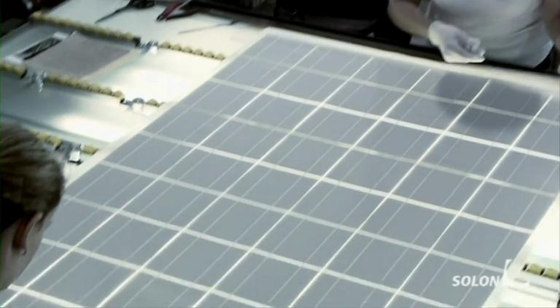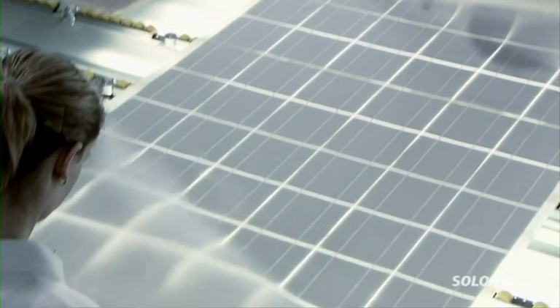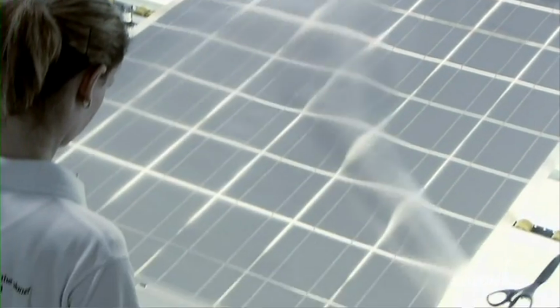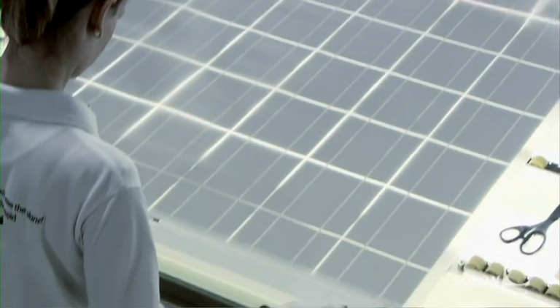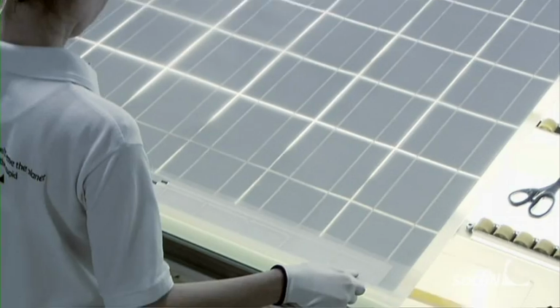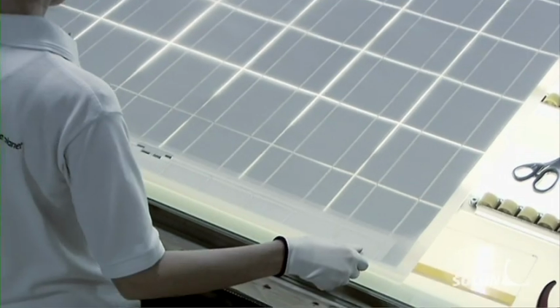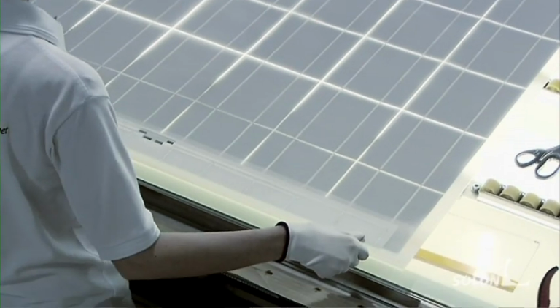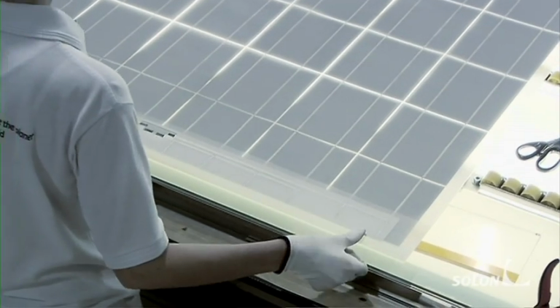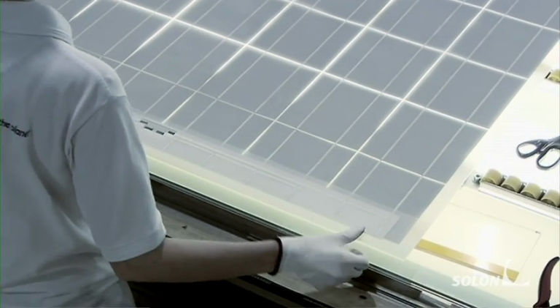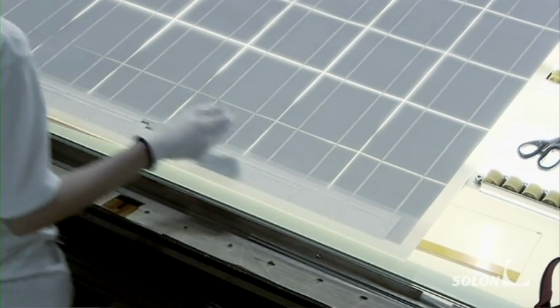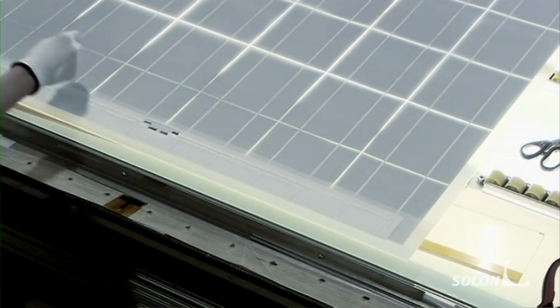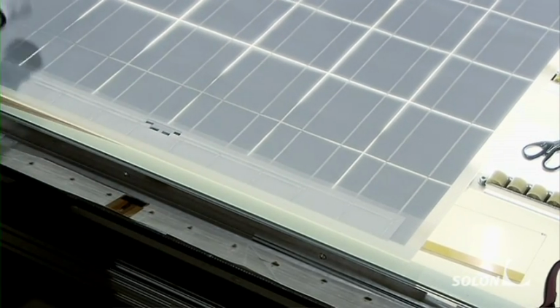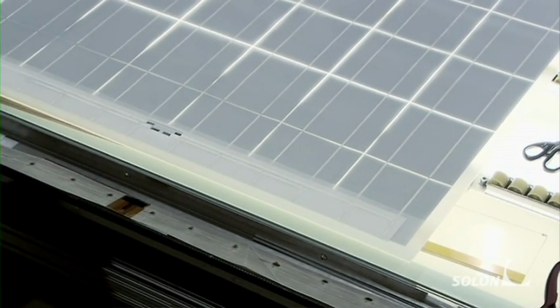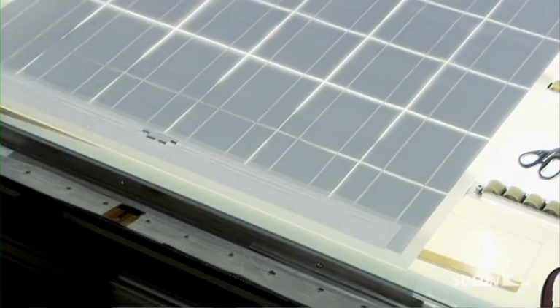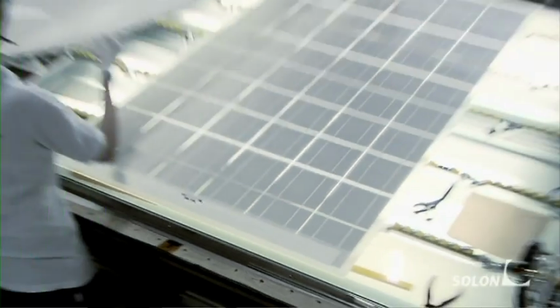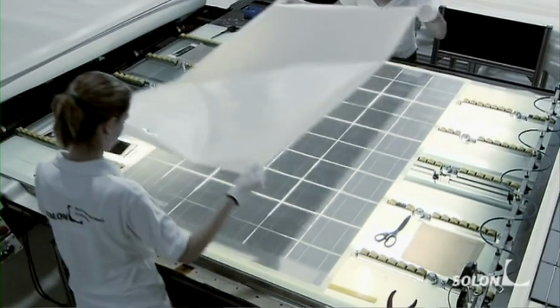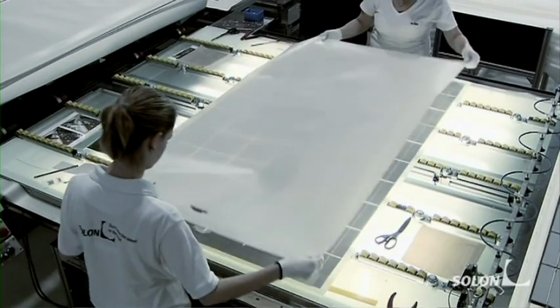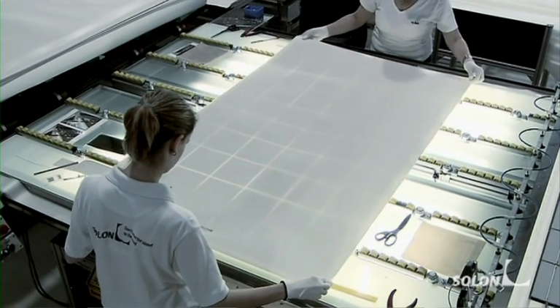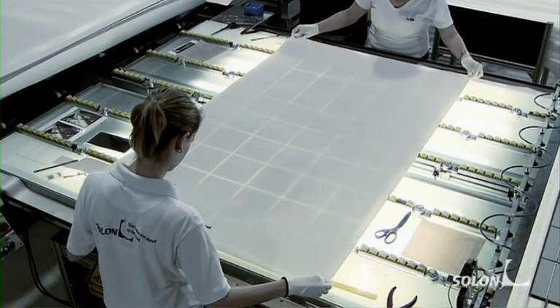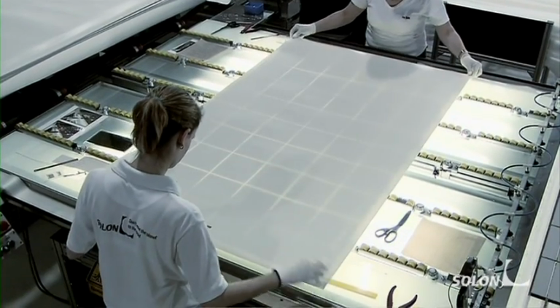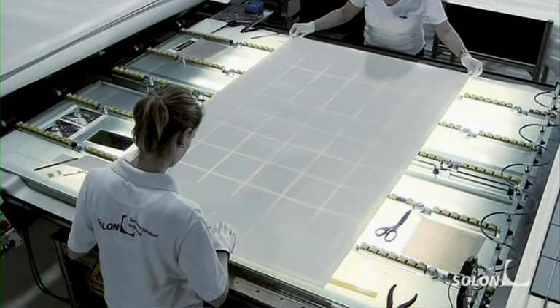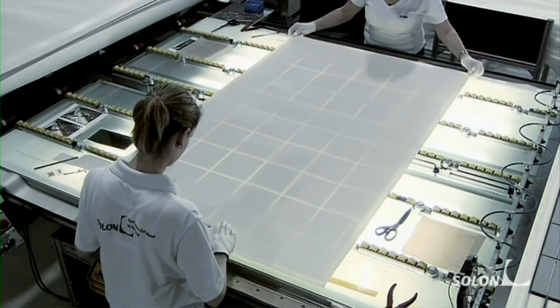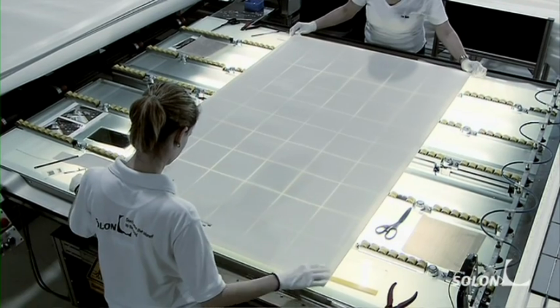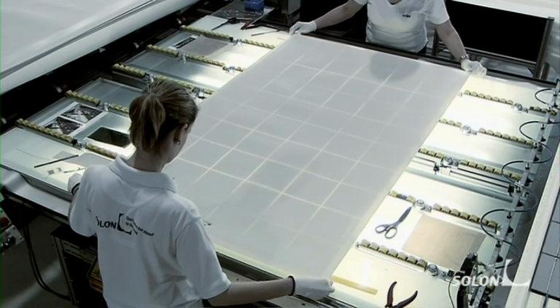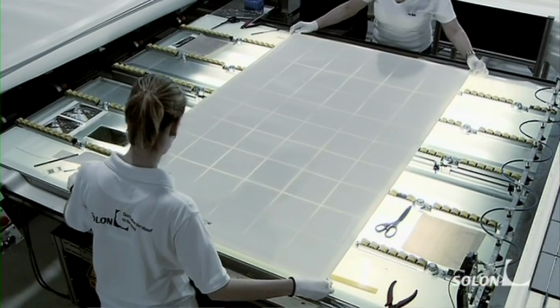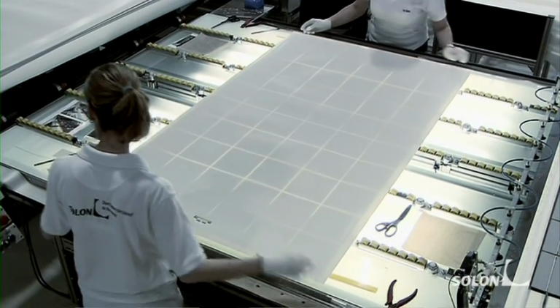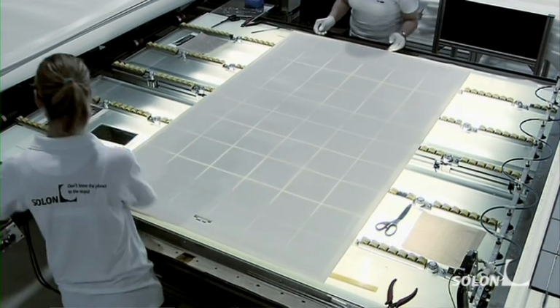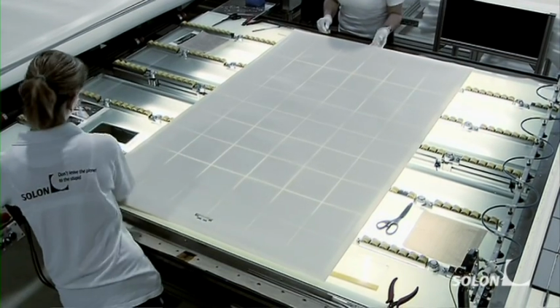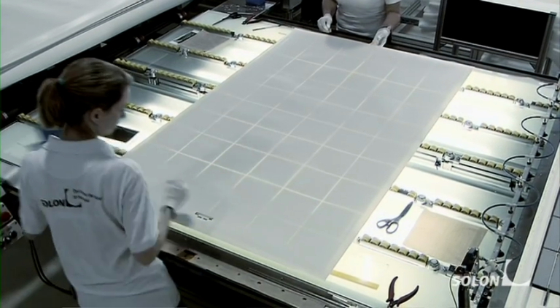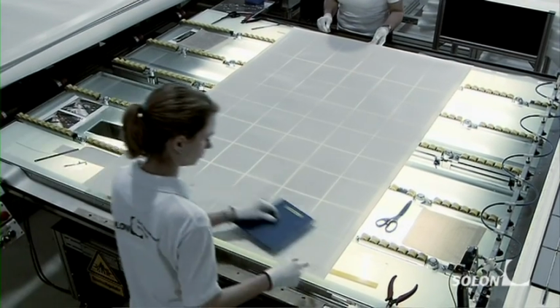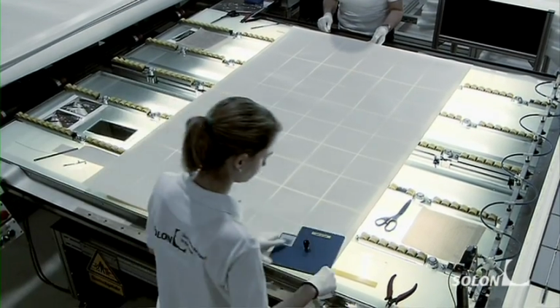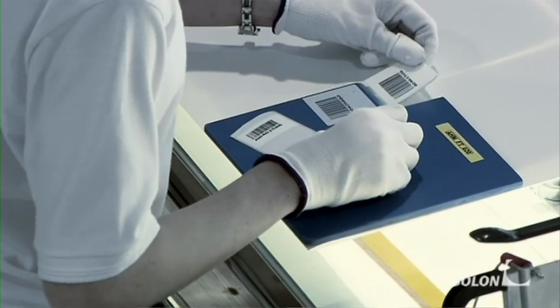Another encapsulating film is placed over the strings and then followed by the rear film. At the end of this workstep, each Solon module will be given its own reference number.